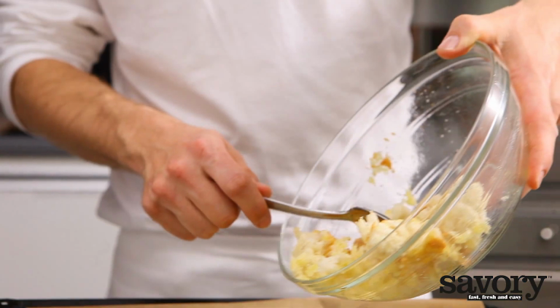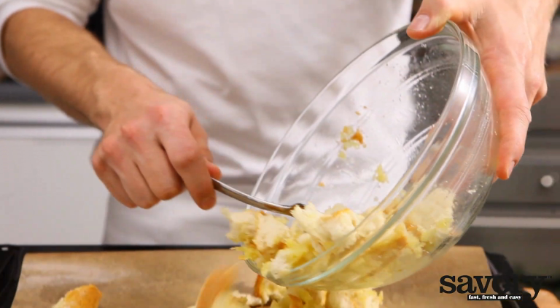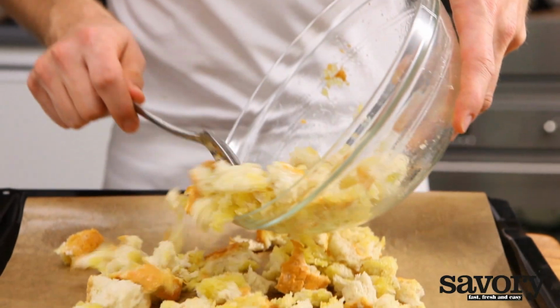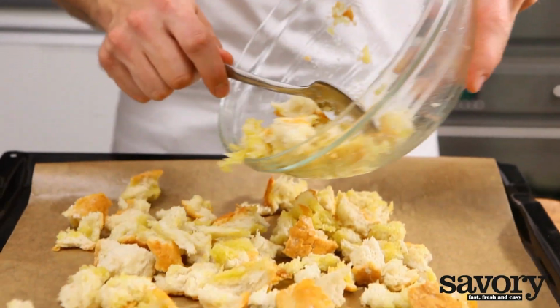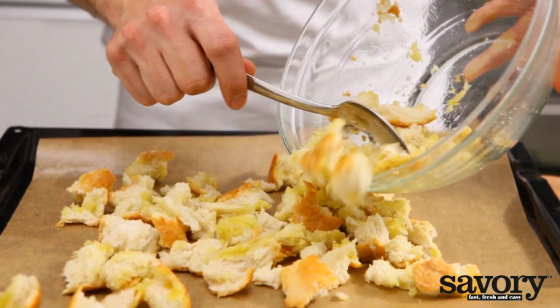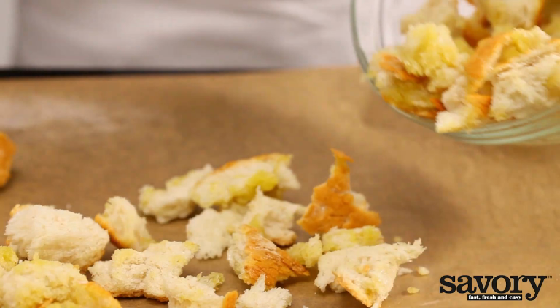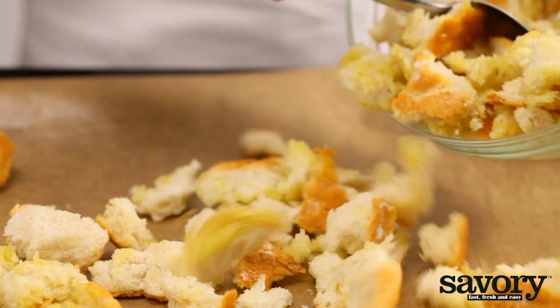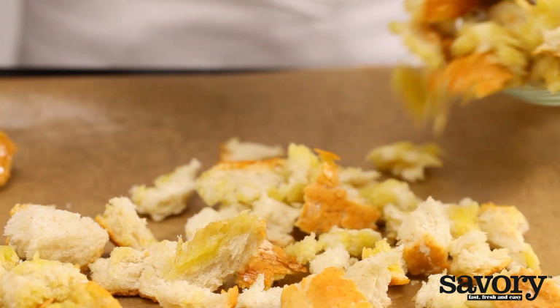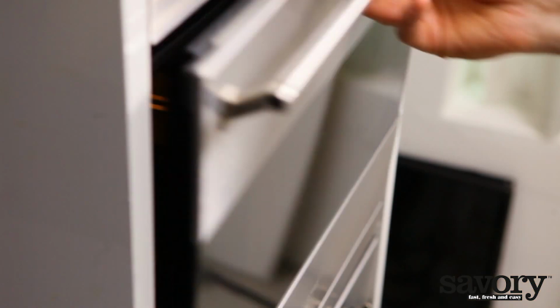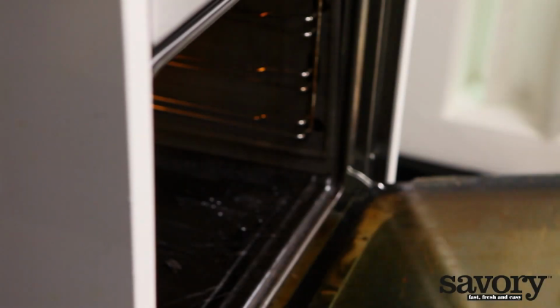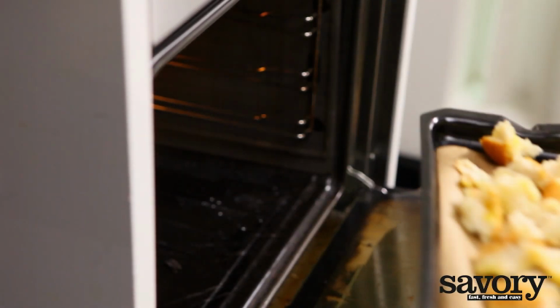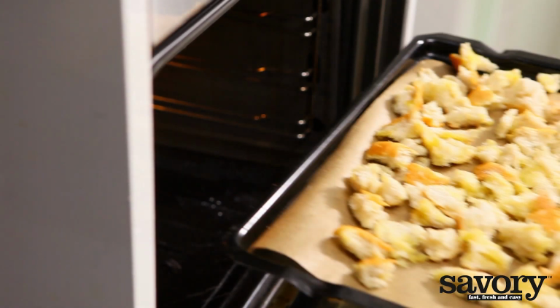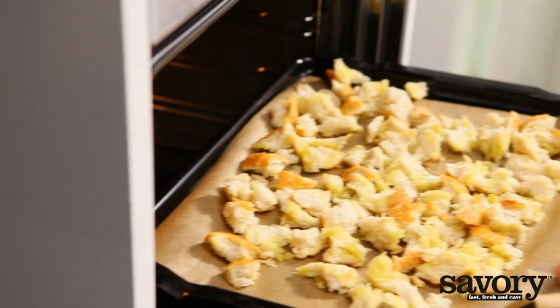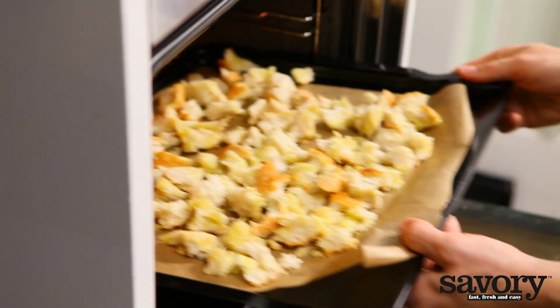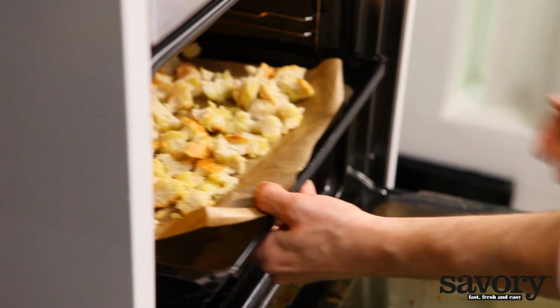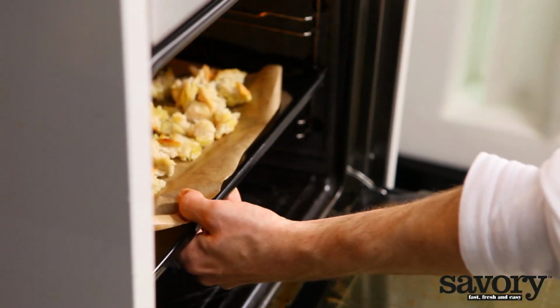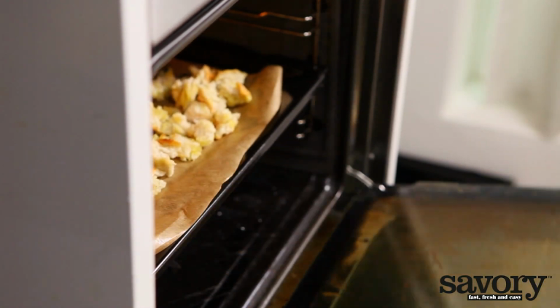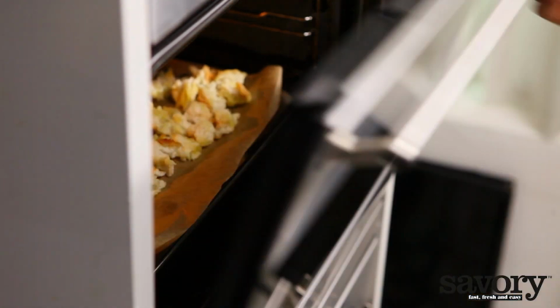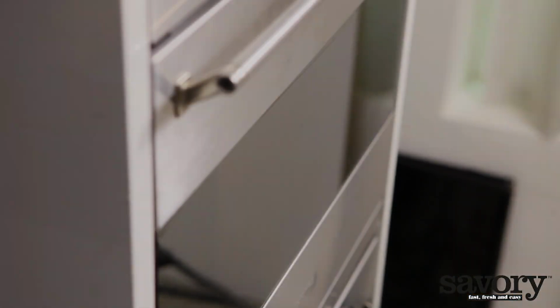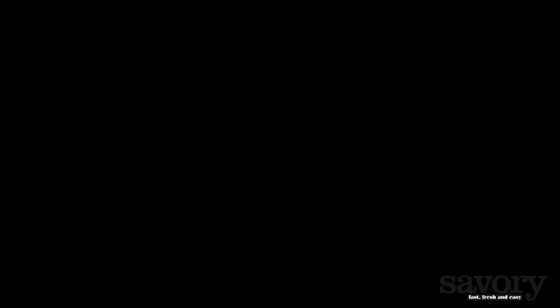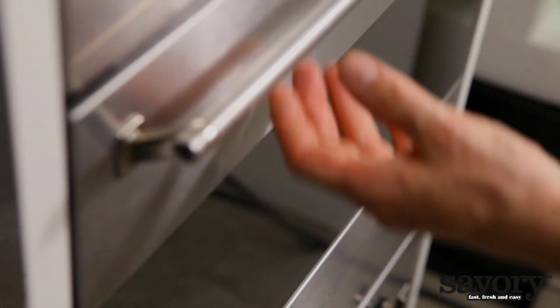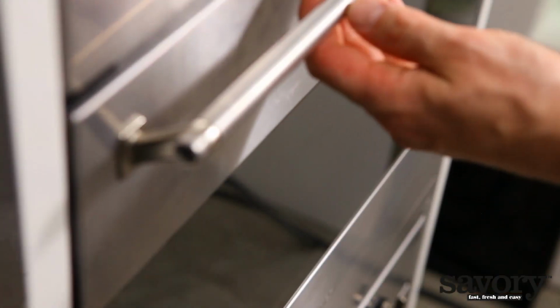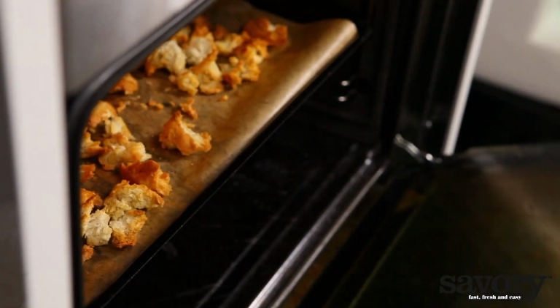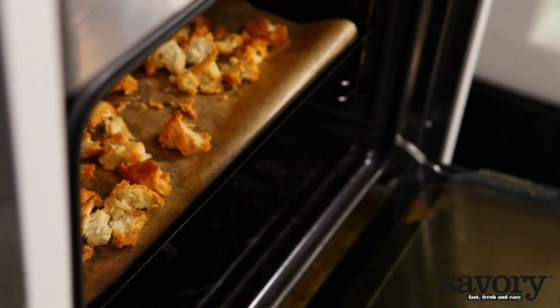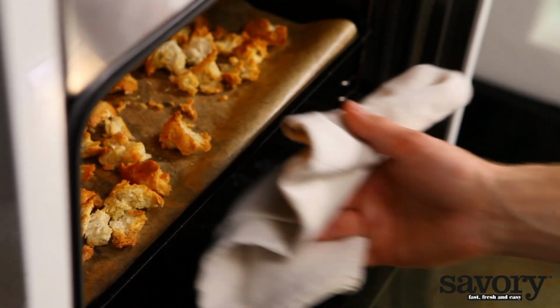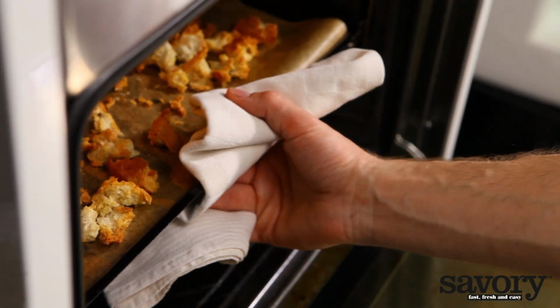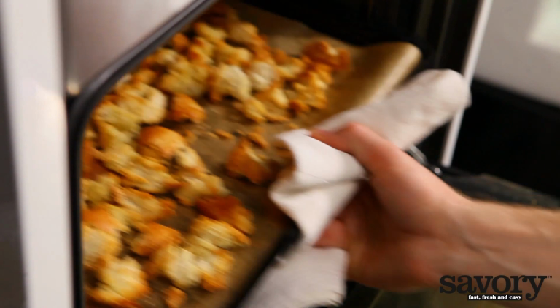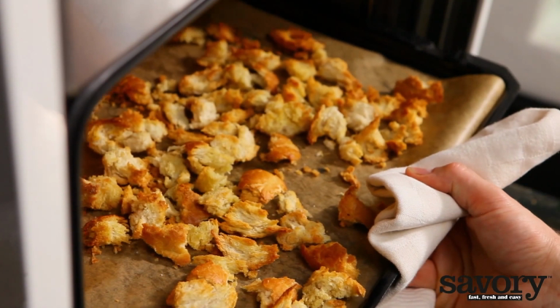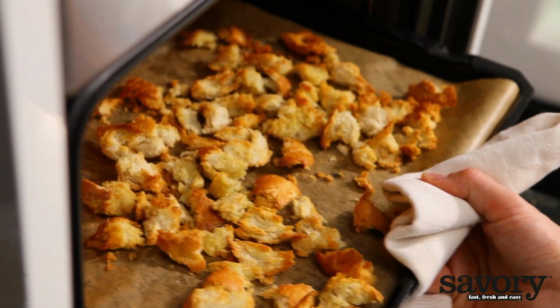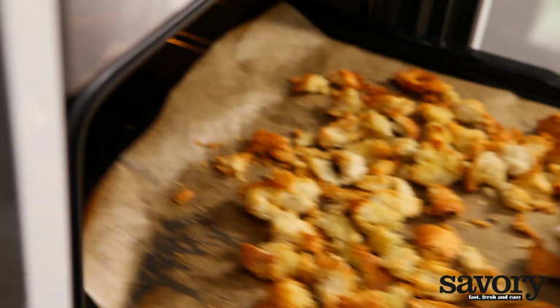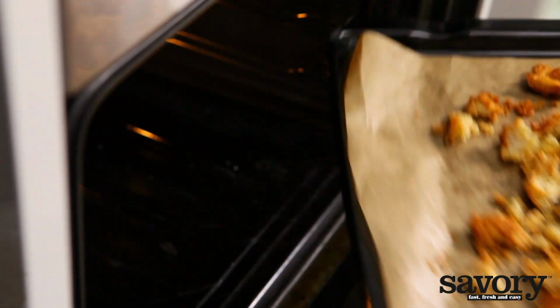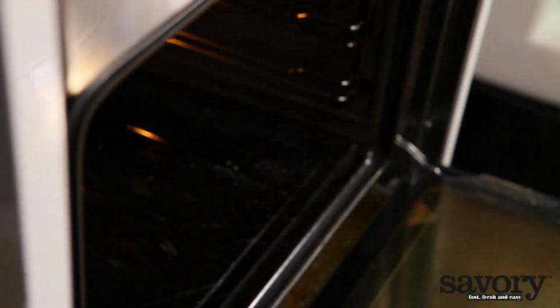Spread the bread cubes out on a lined baking tray and place in an oven preheated to 350 degrees. Bake the croutons for approximately 25 minutes, turning once to make sure they're golden brown on all sides.